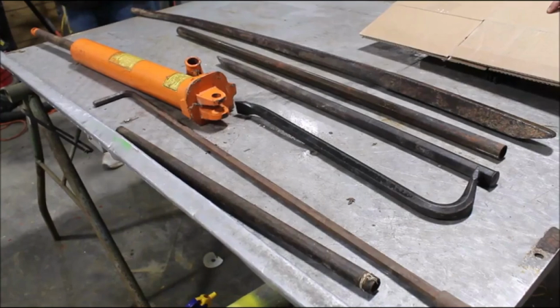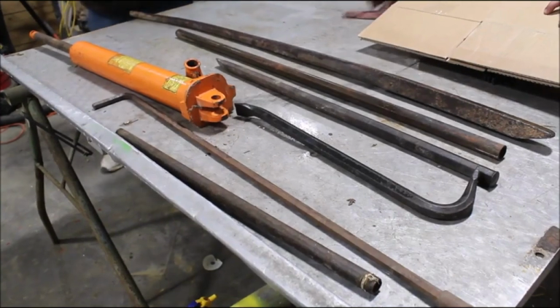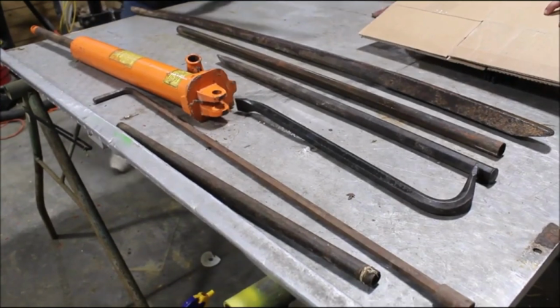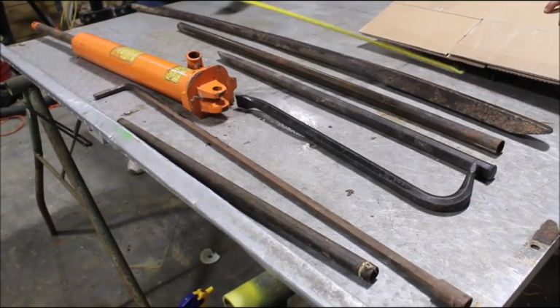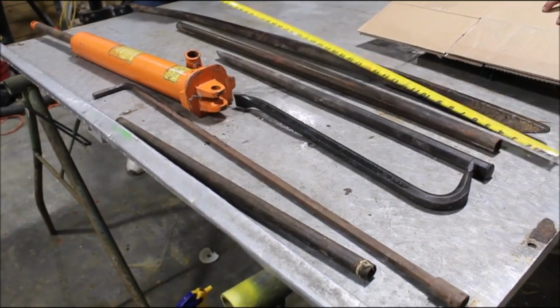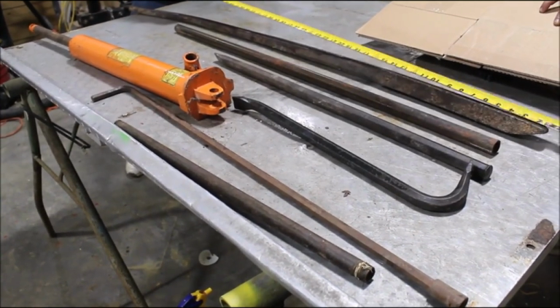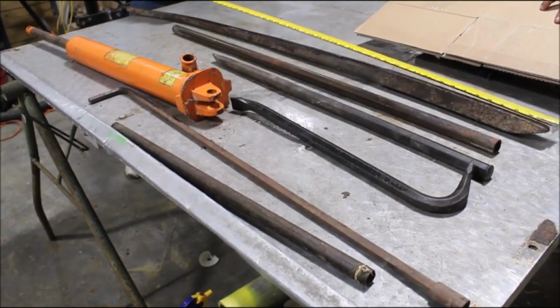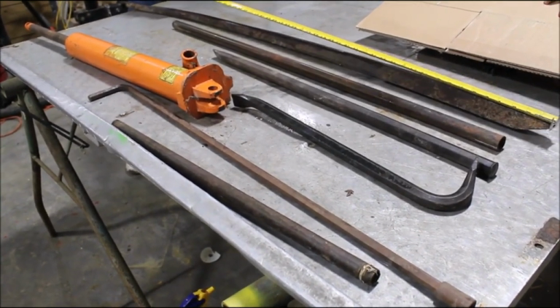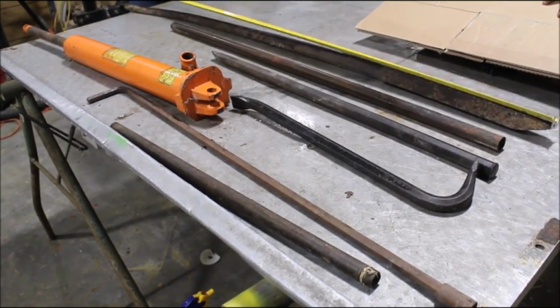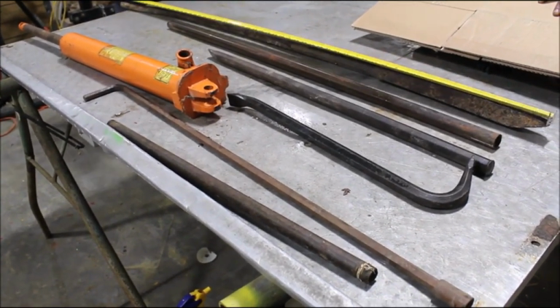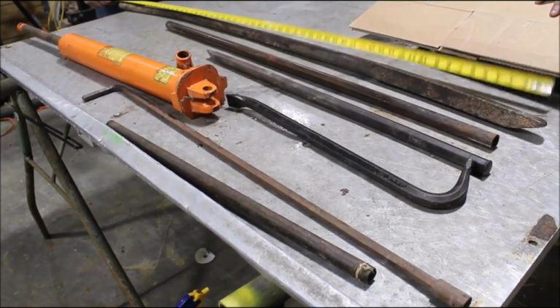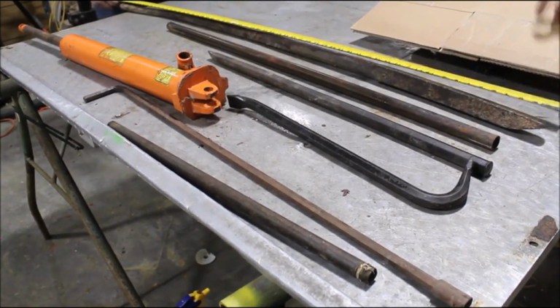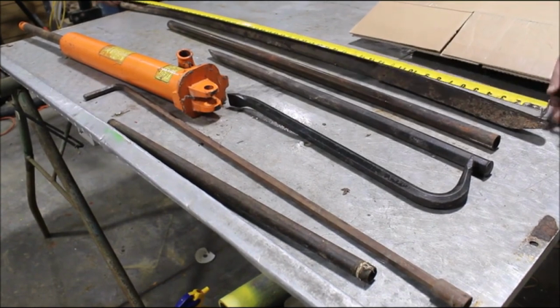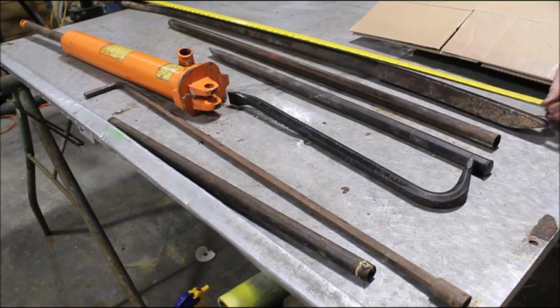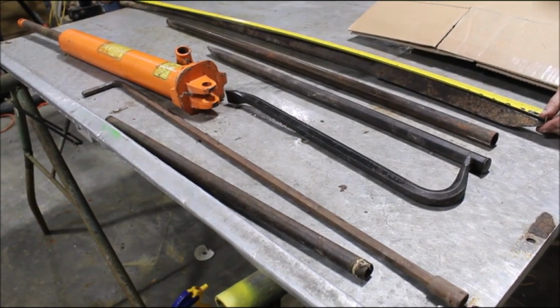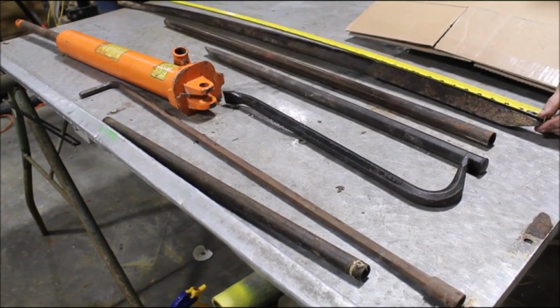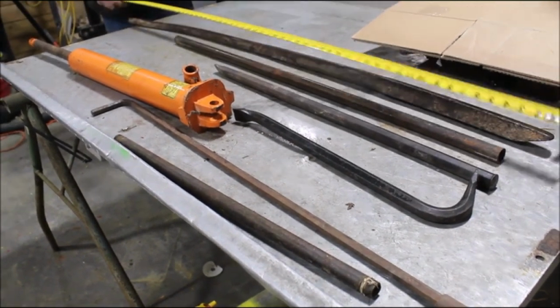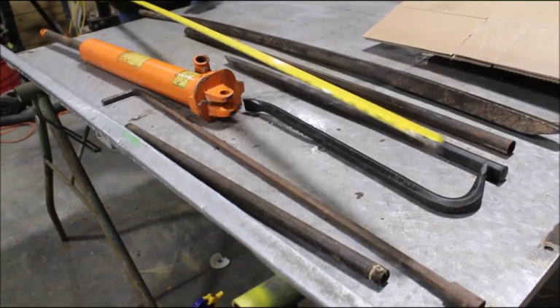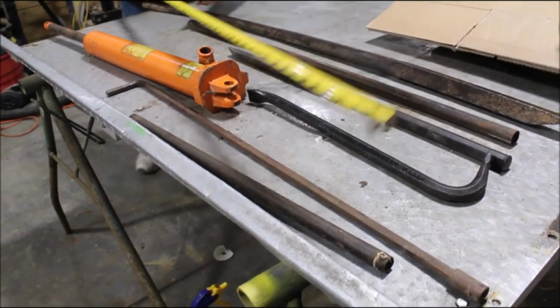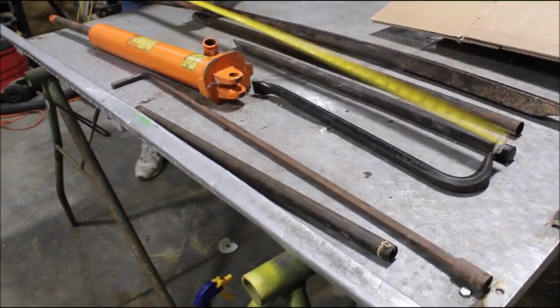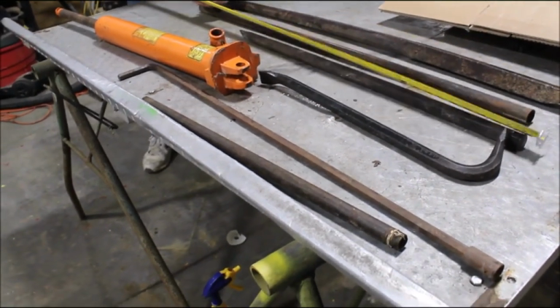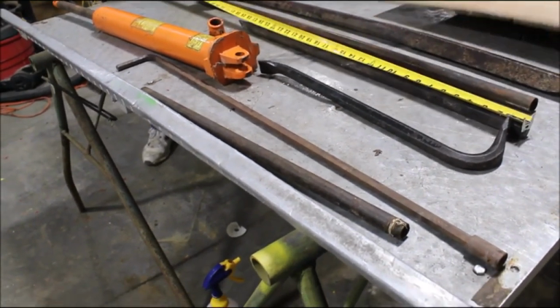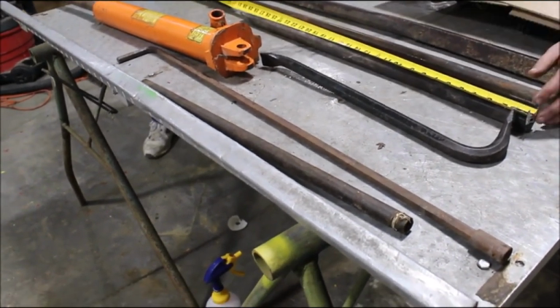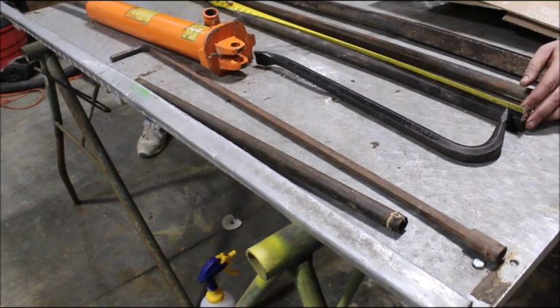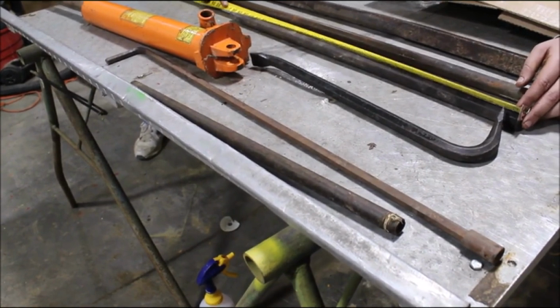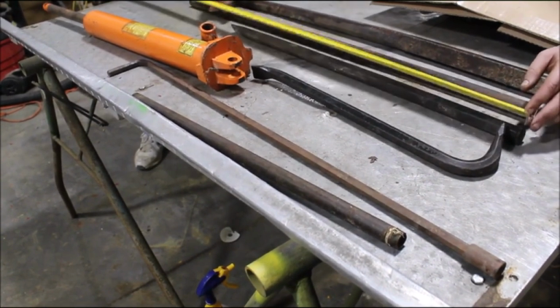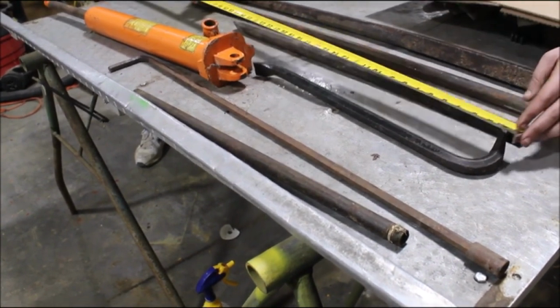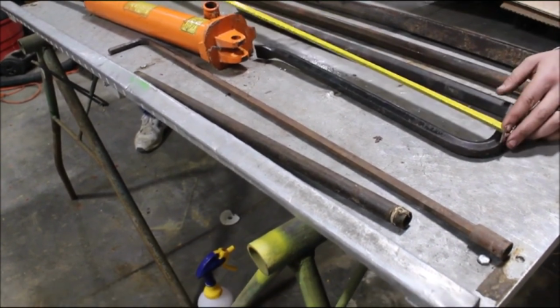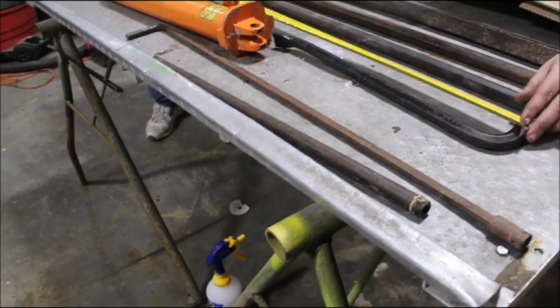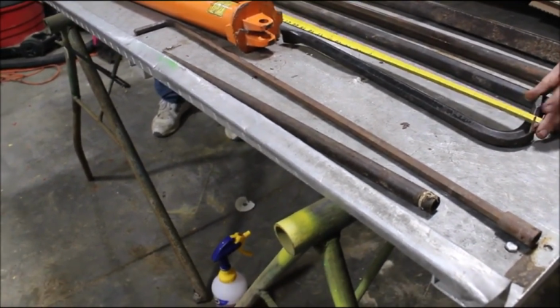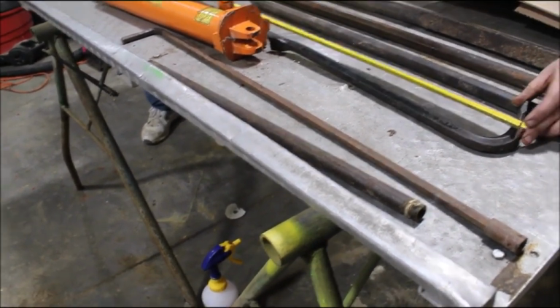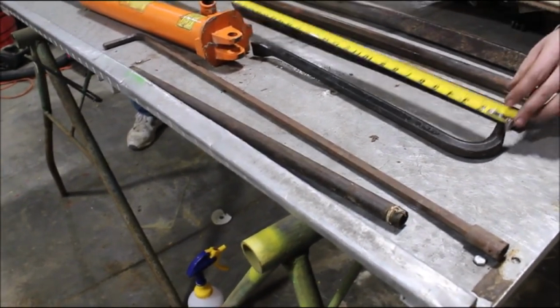Here we have a big pry bar, heavy duty. It's 58 inches long. We've got another pry bar there, it's 29 inches long. We've got a short and correct 18 inch crowbar.